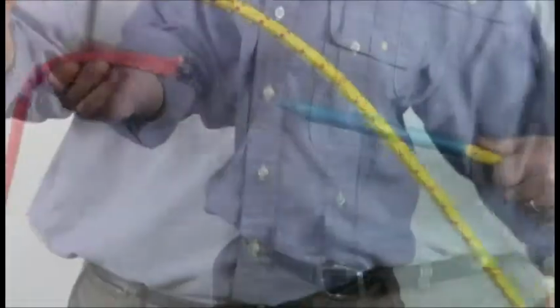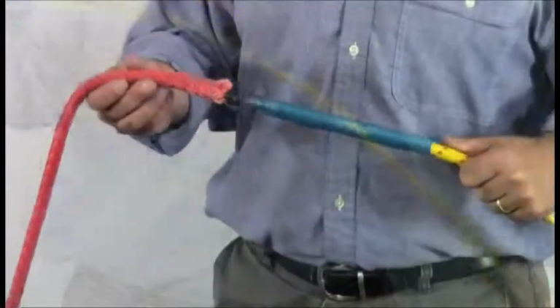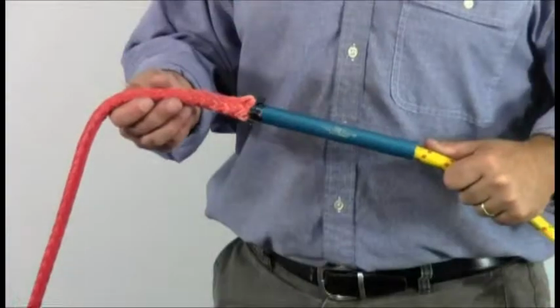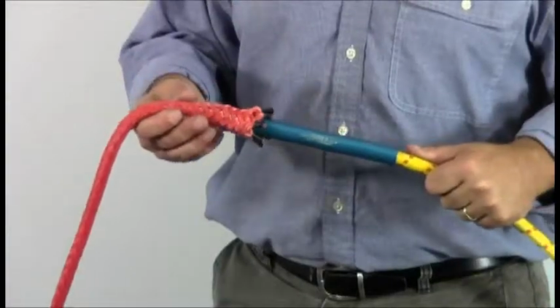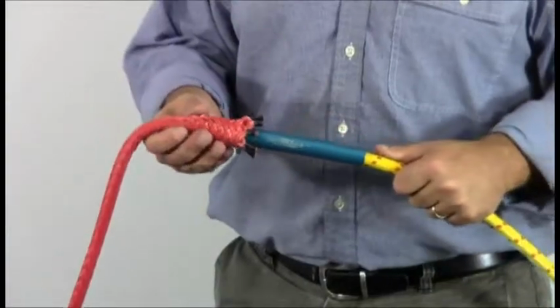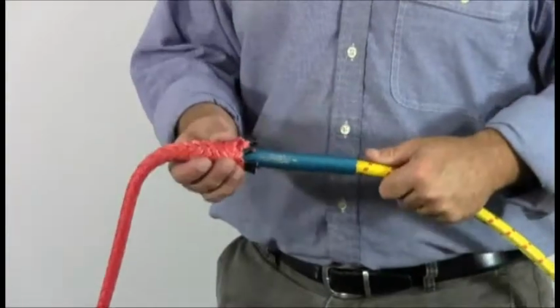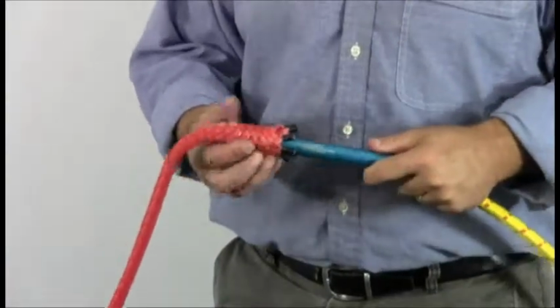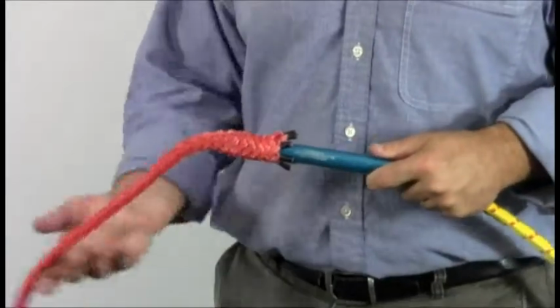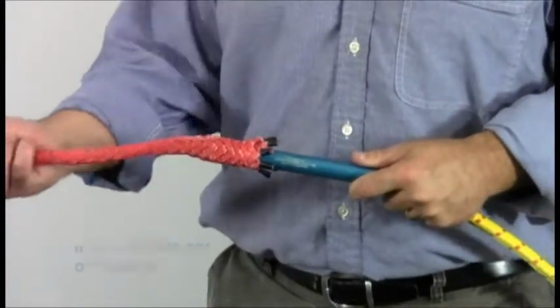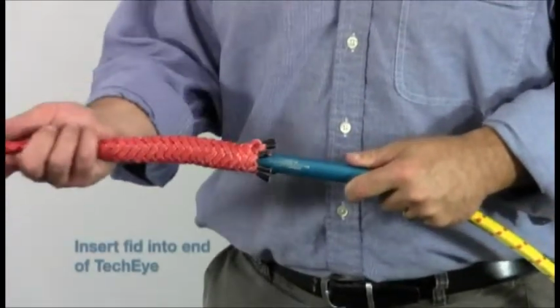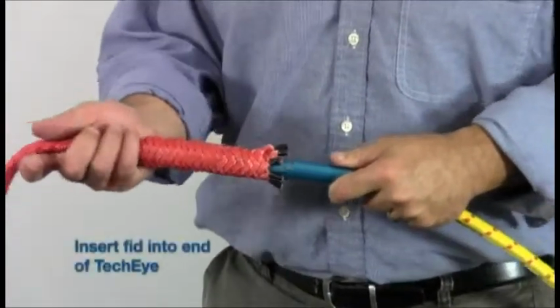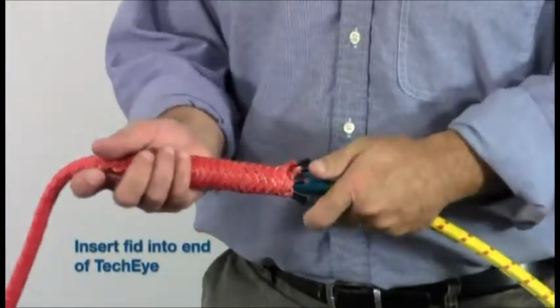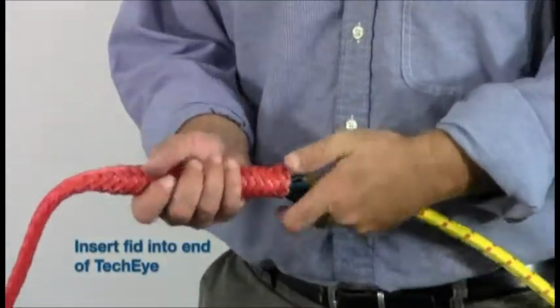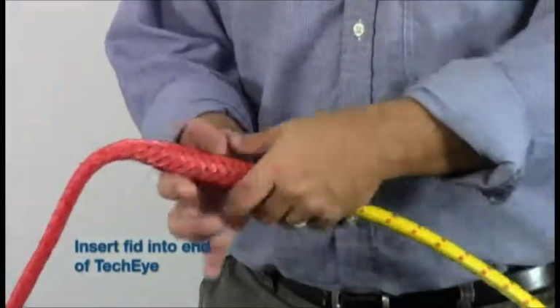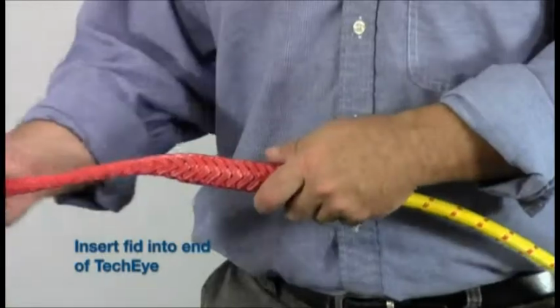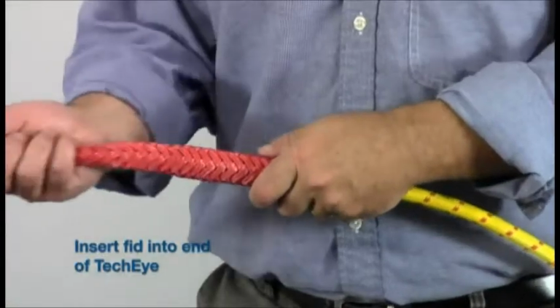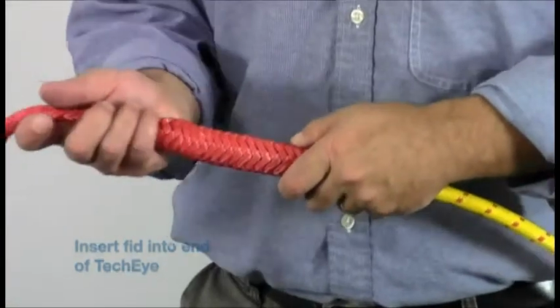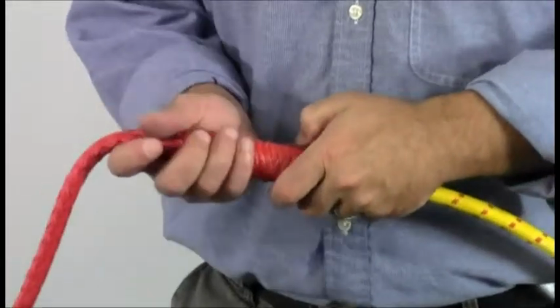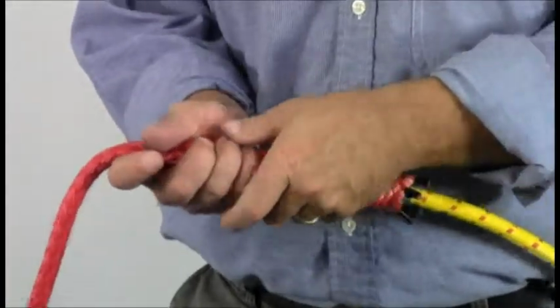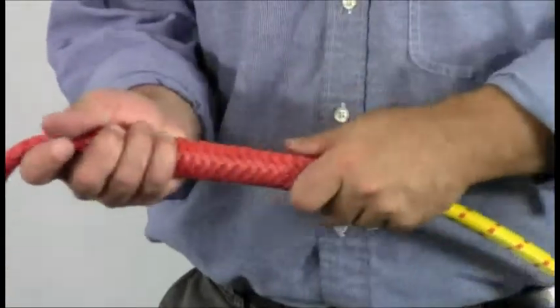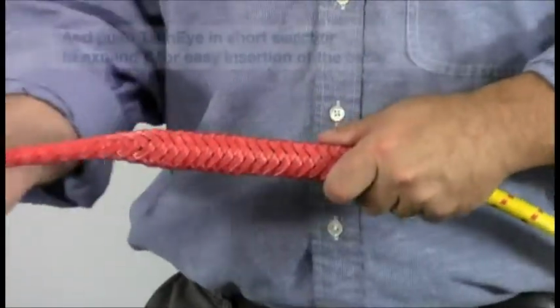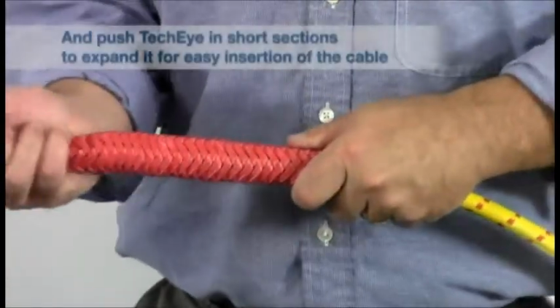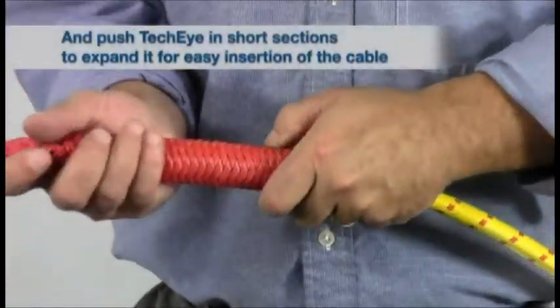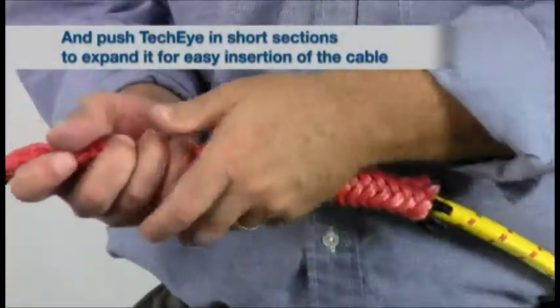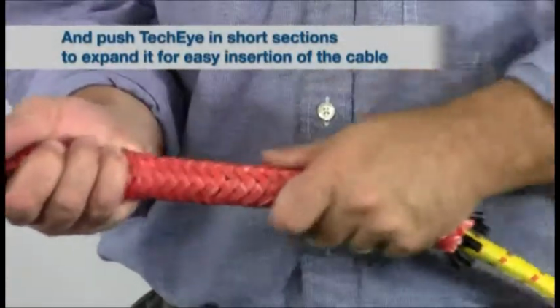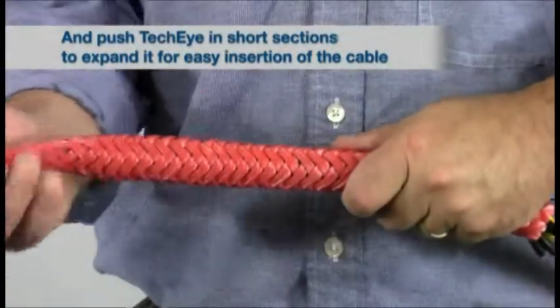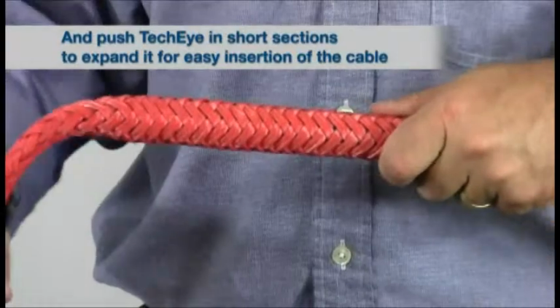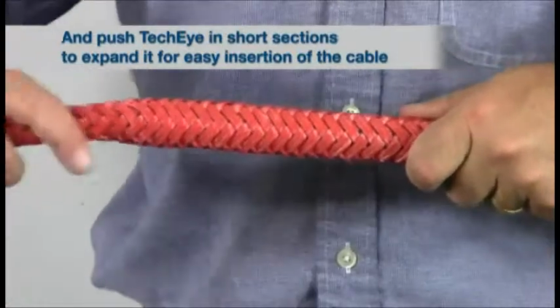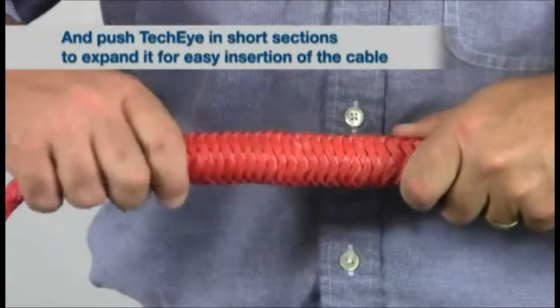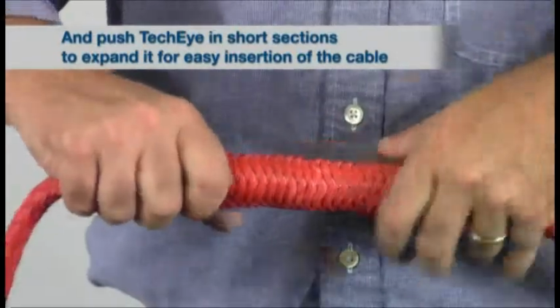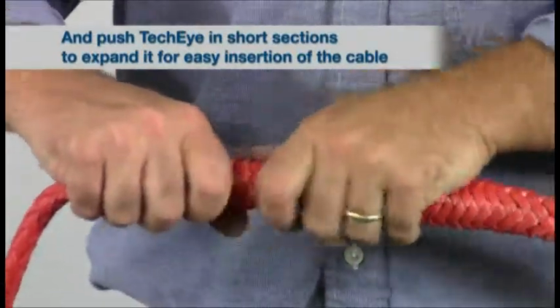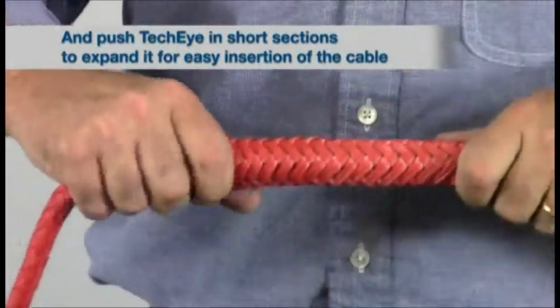Now slide the fid into the open end of the TechEye. Then push the TechEye in short sections over the fid to expand it for easy insertion of the cable, then milk the TechEye onto the cable.